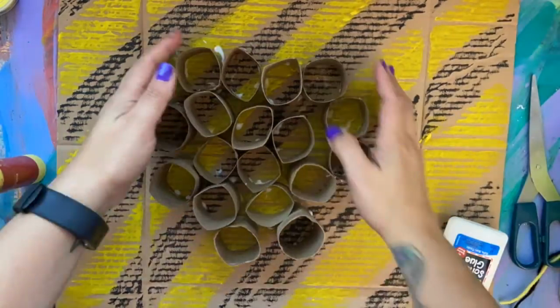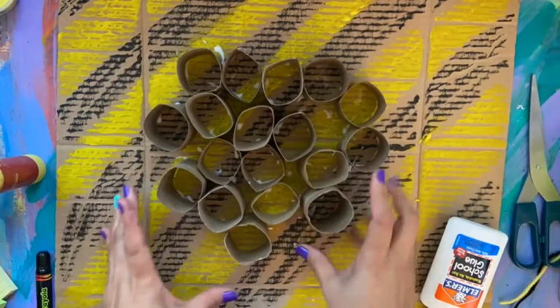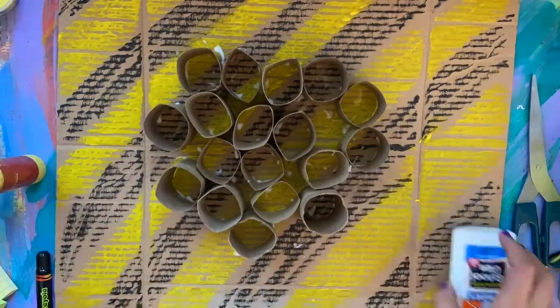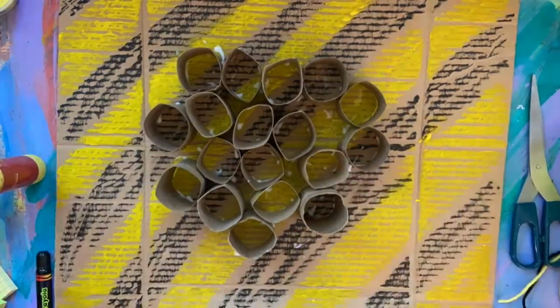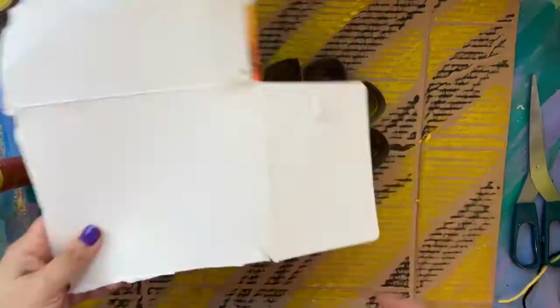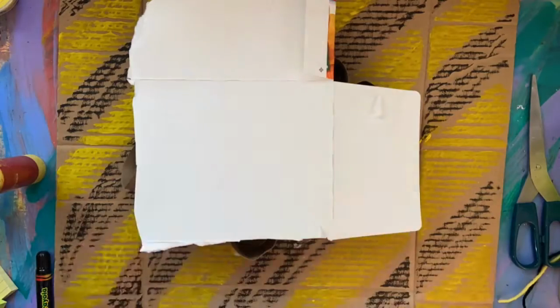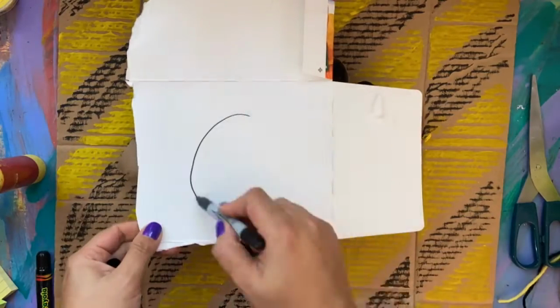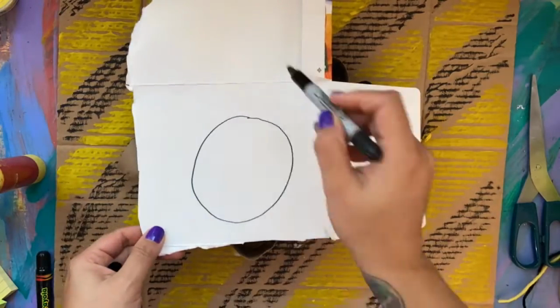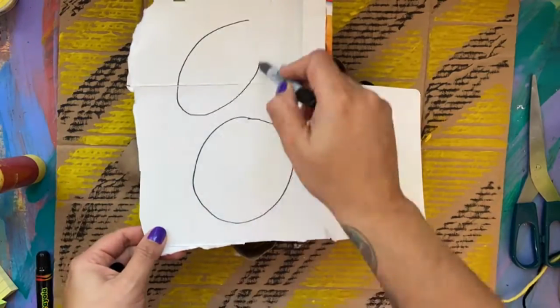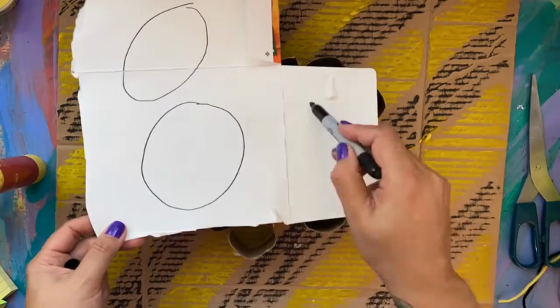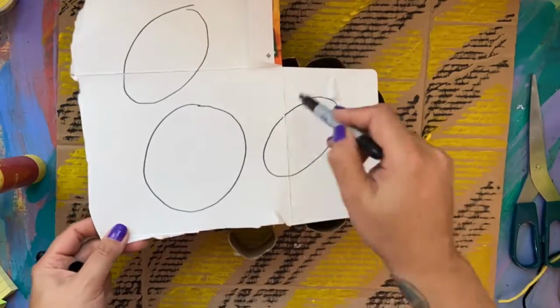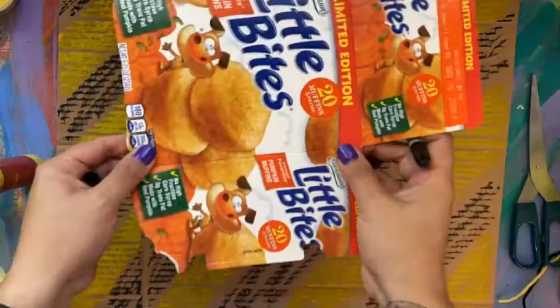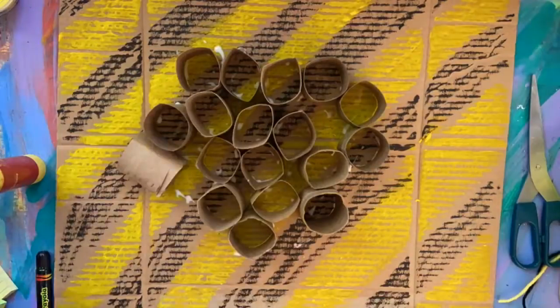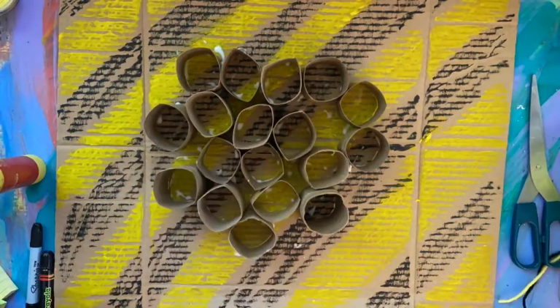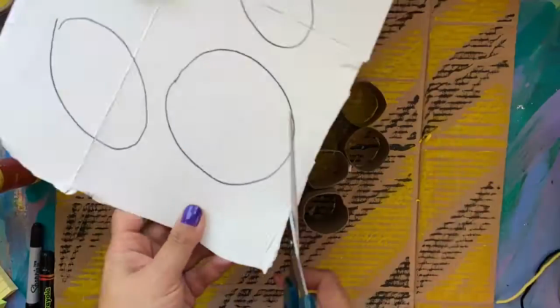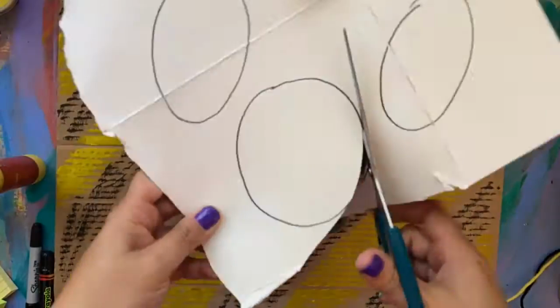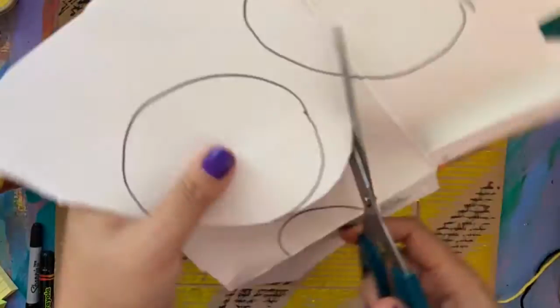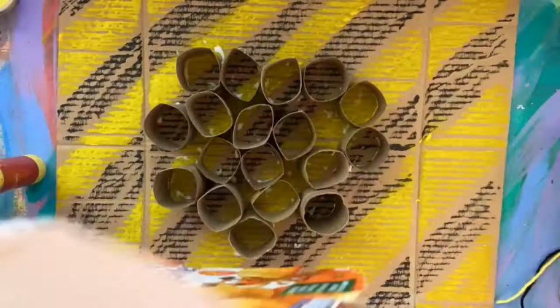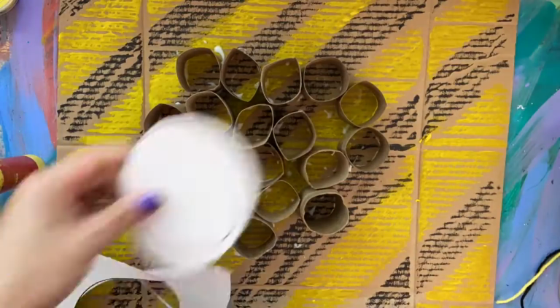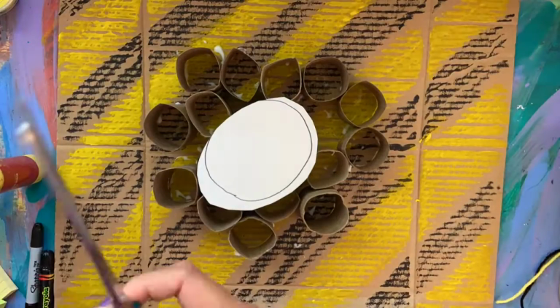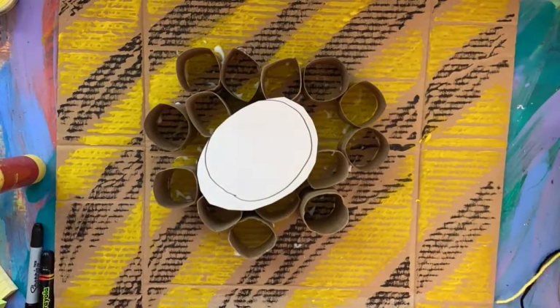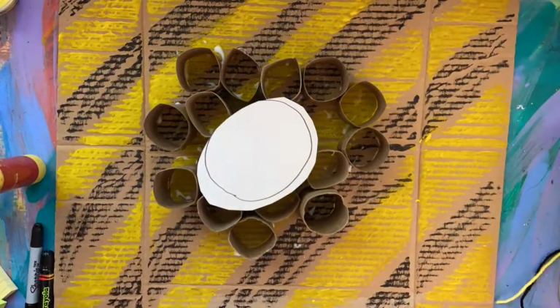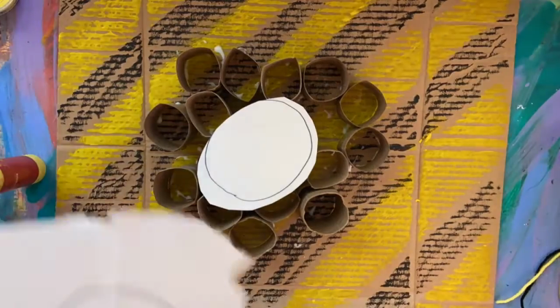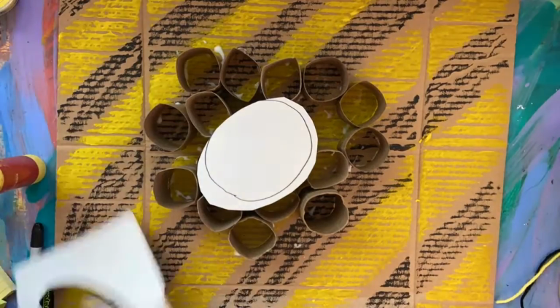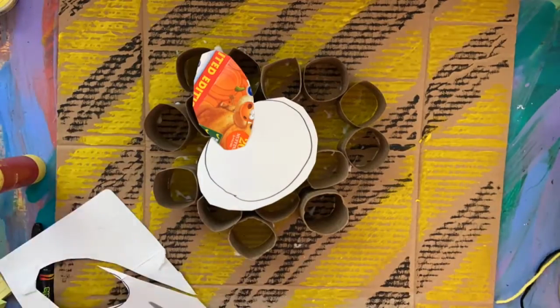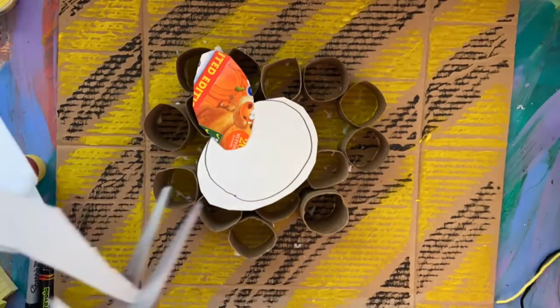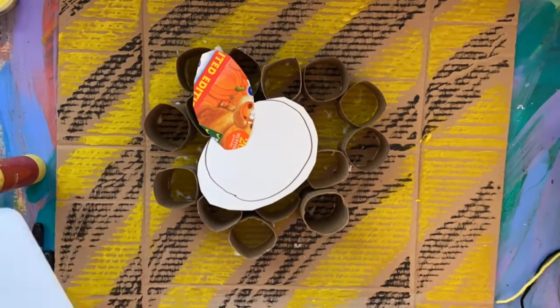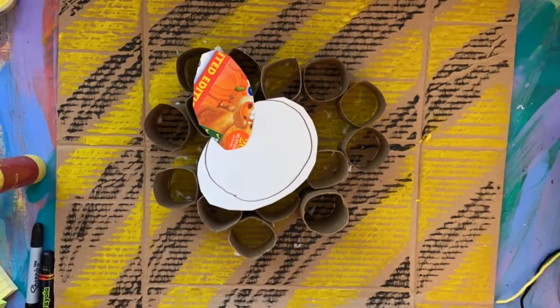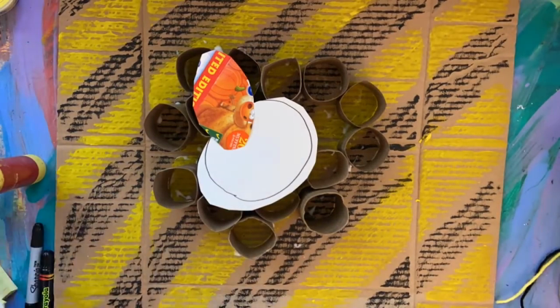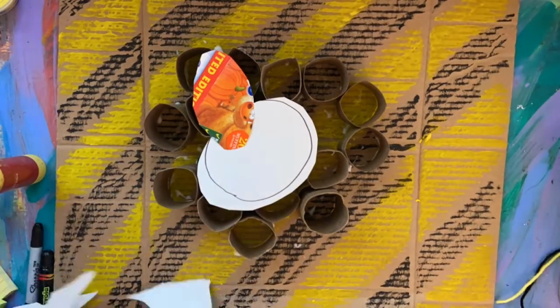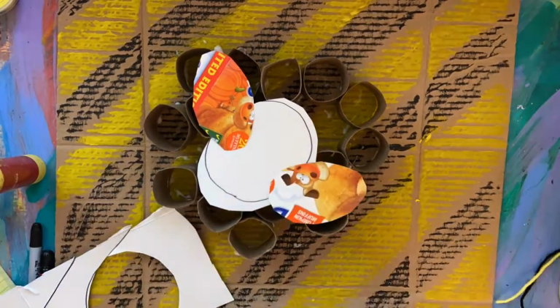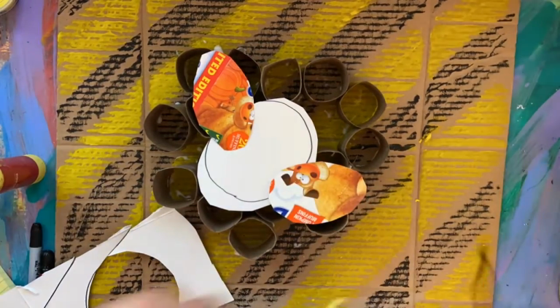After that, I took a separate piece of cardboard box and drew the body and wings of the bumblebee on it and then I started cutting those pieces out.